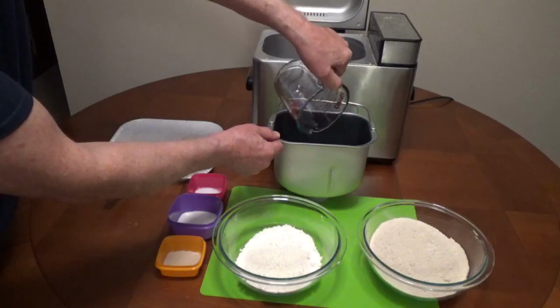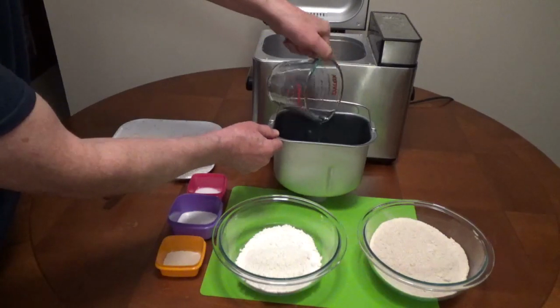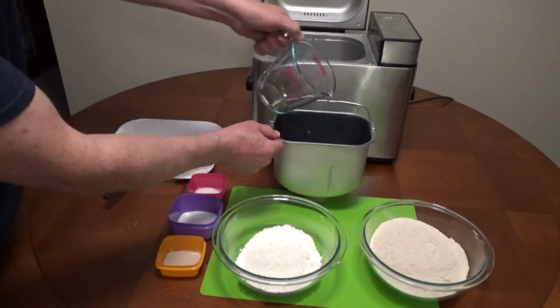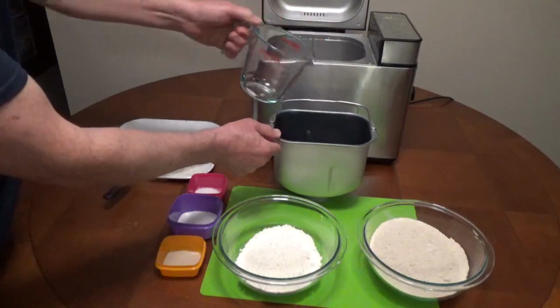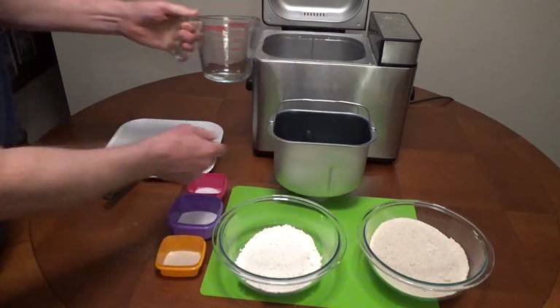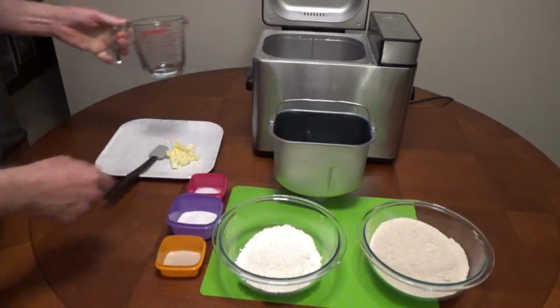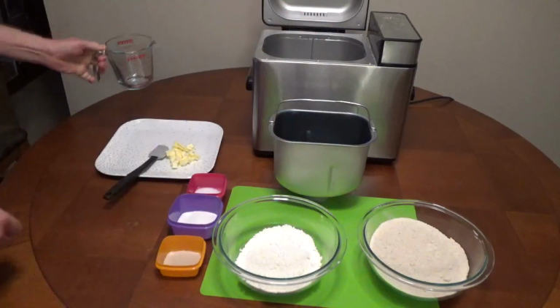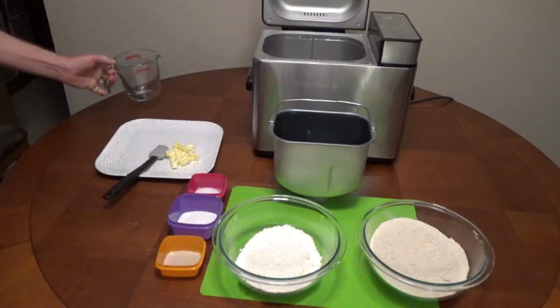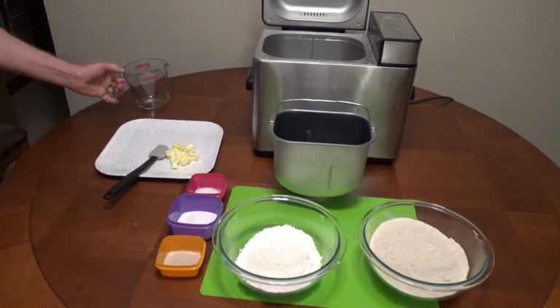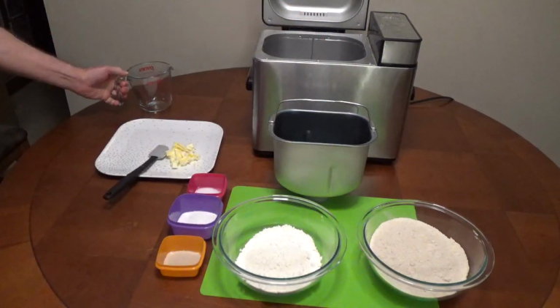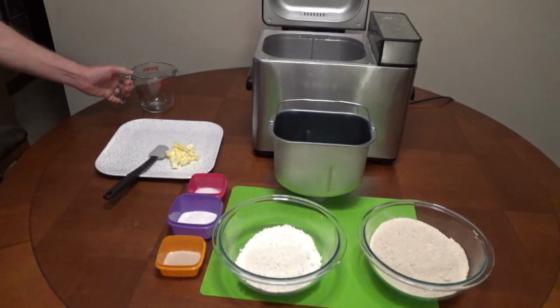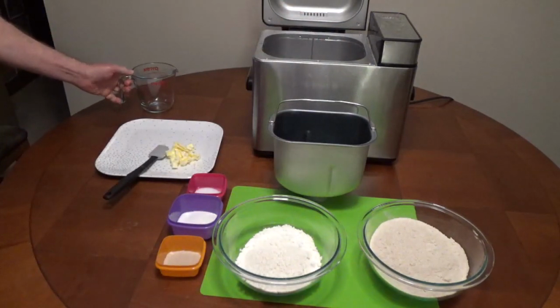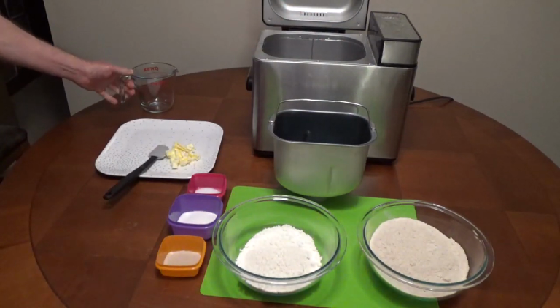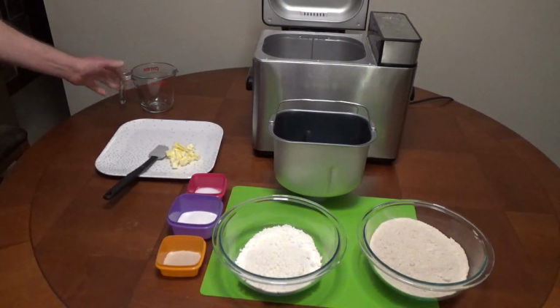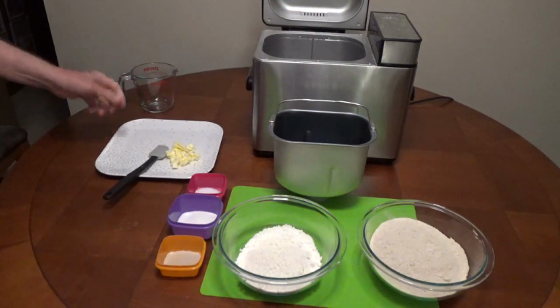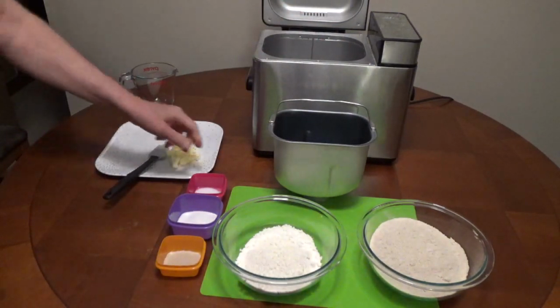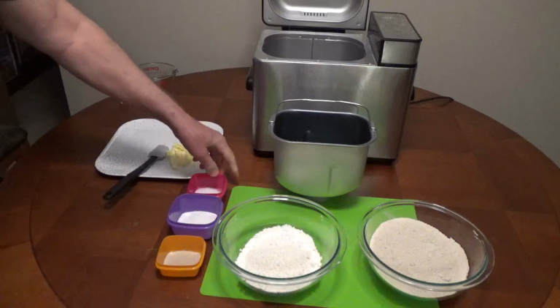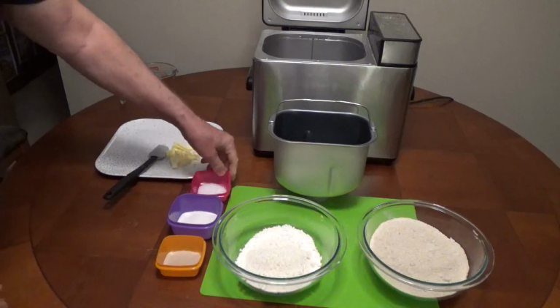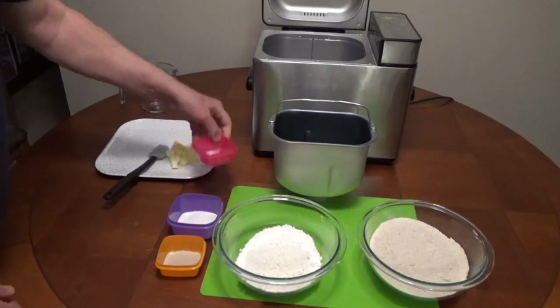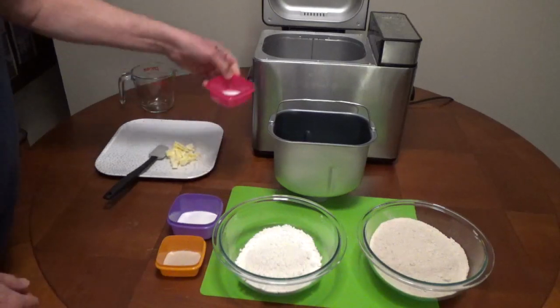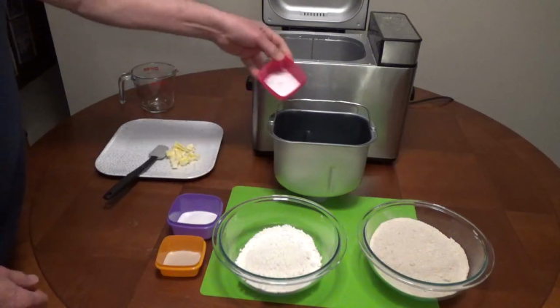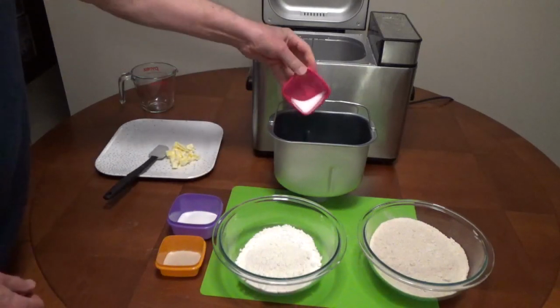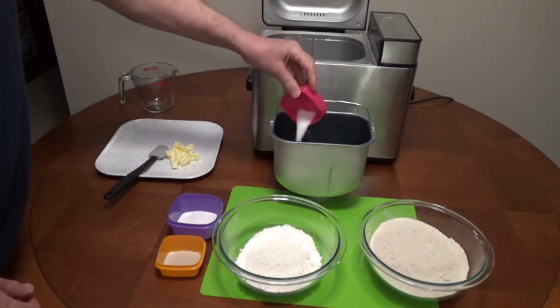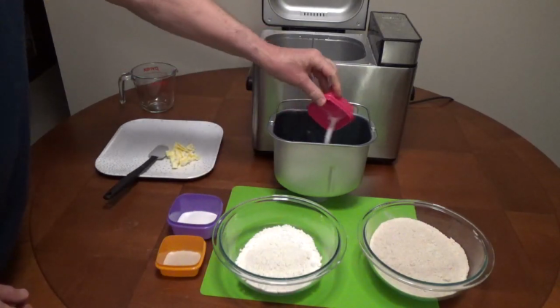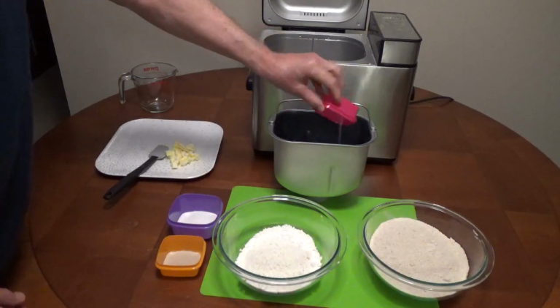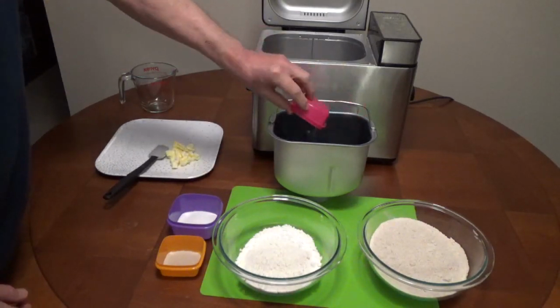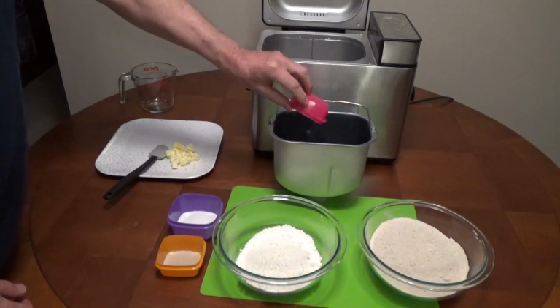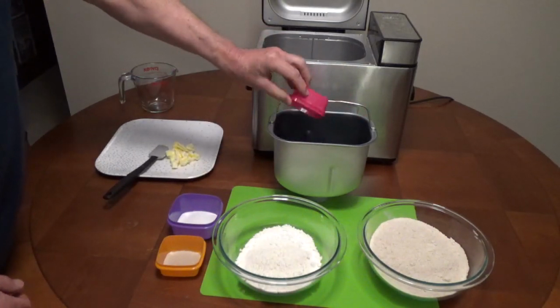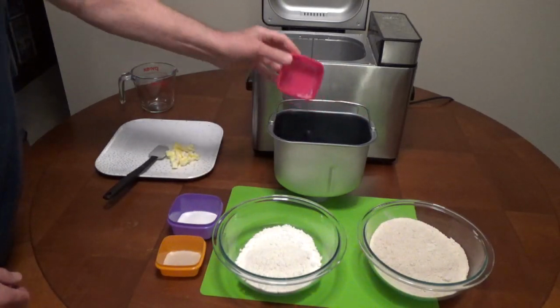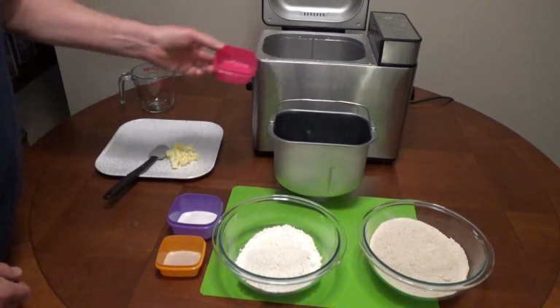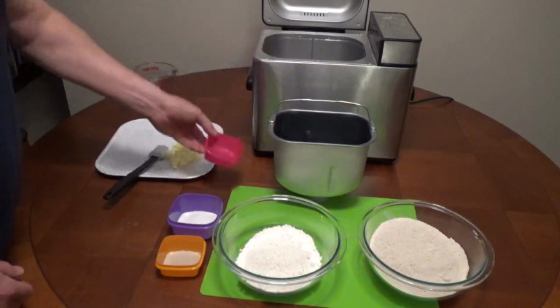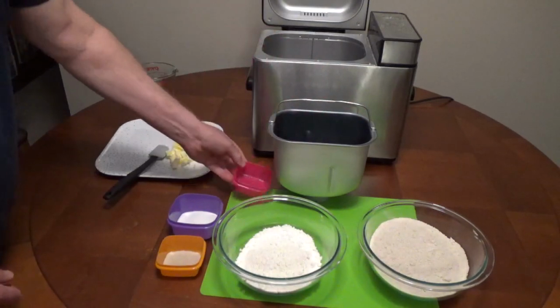Add 1¼ cups of room-temperature water. Make sure the kneading paddle is in the bread pan. Add 1¼ teaspoons of salt.